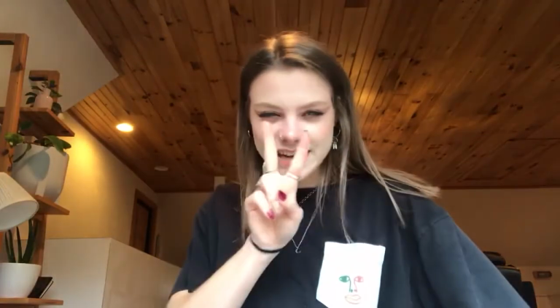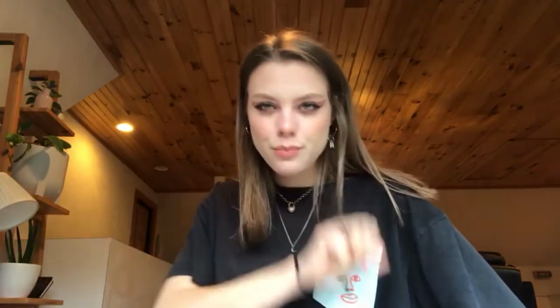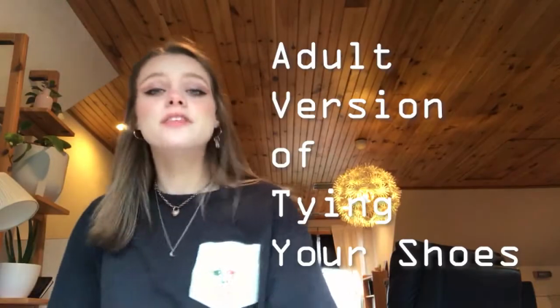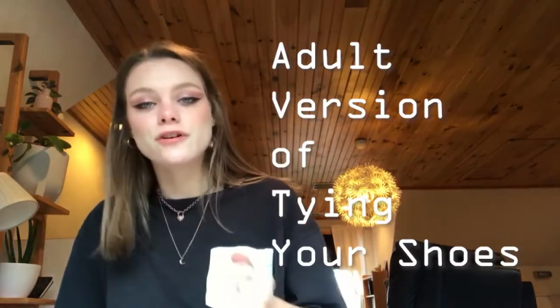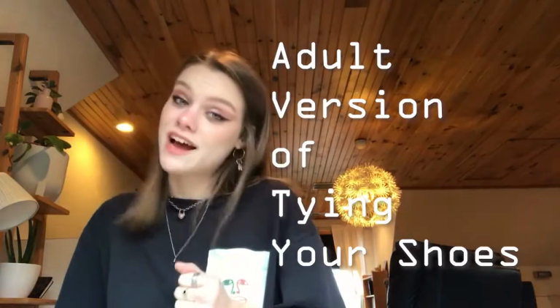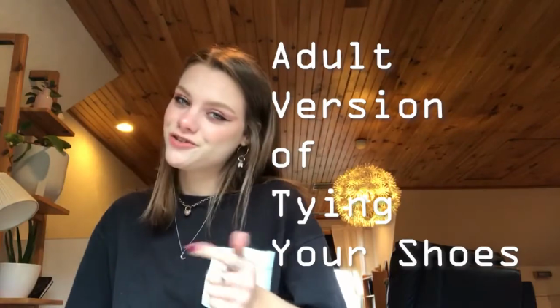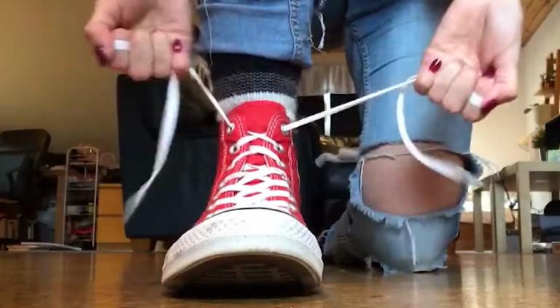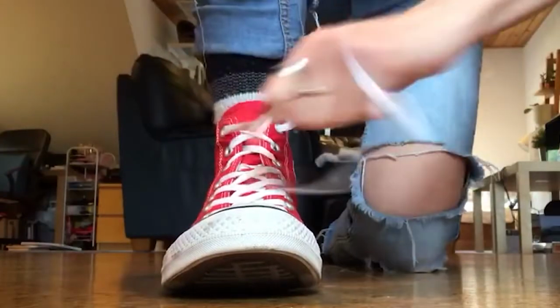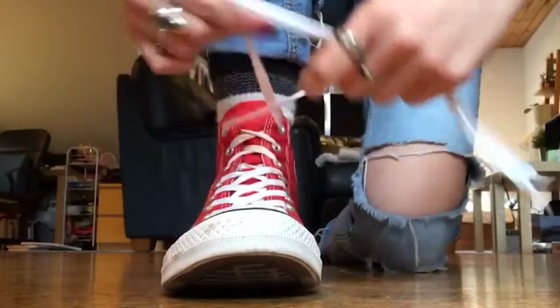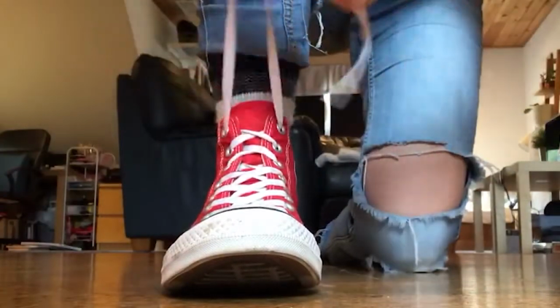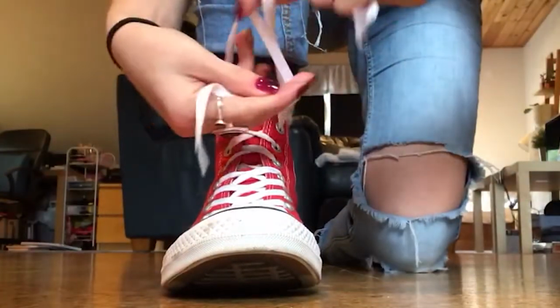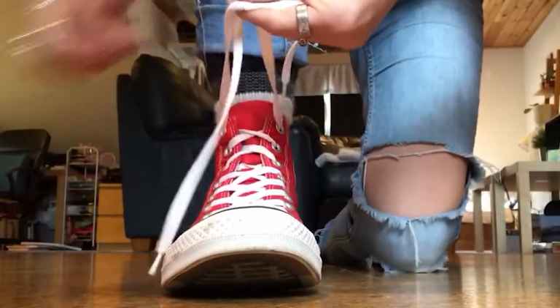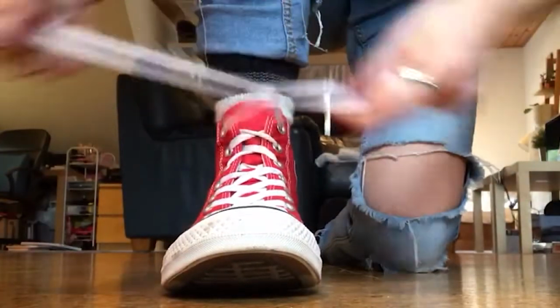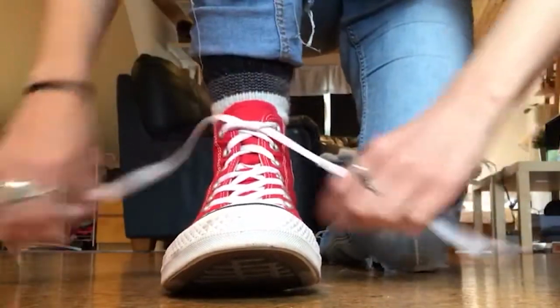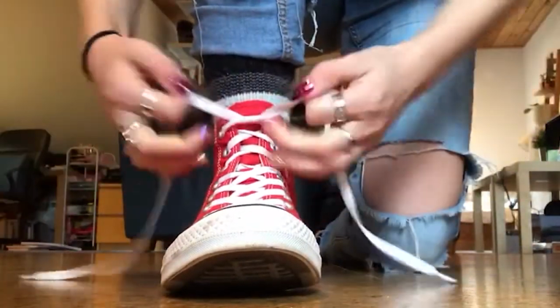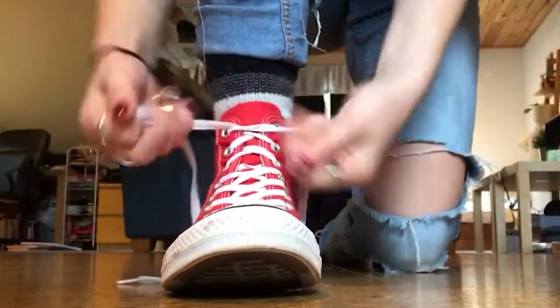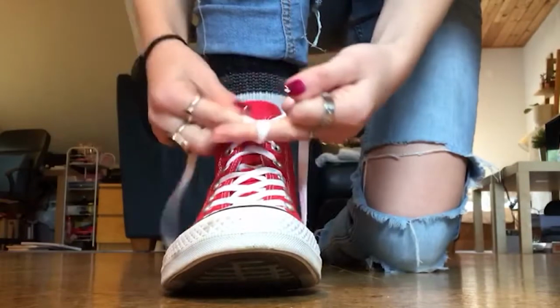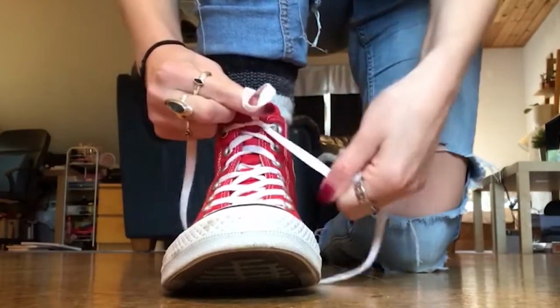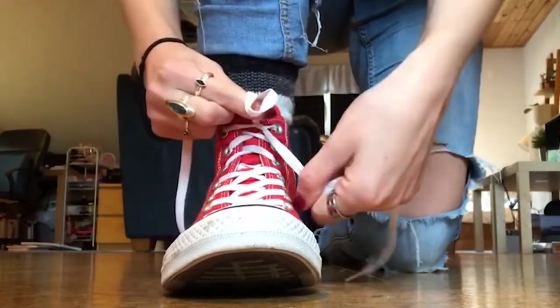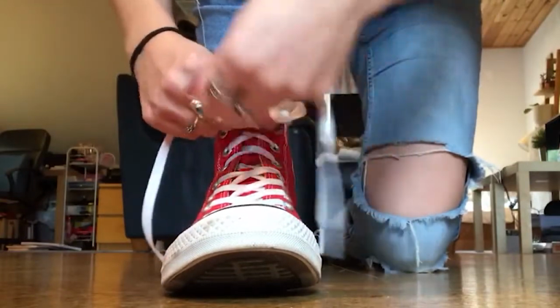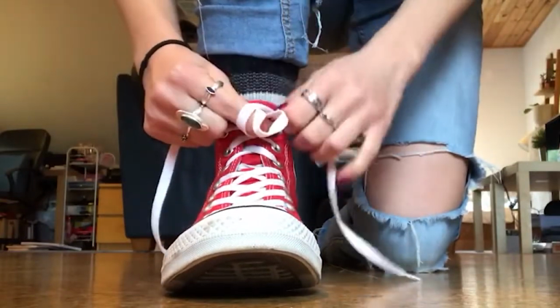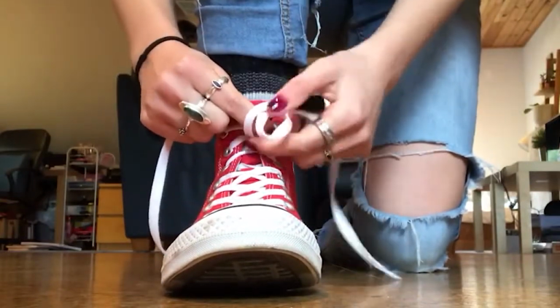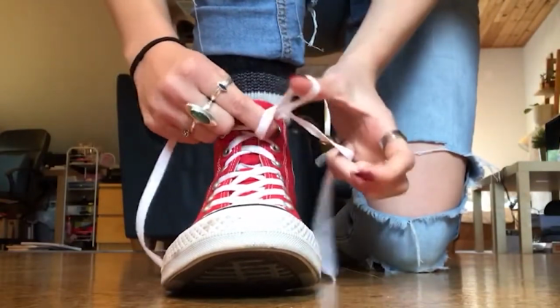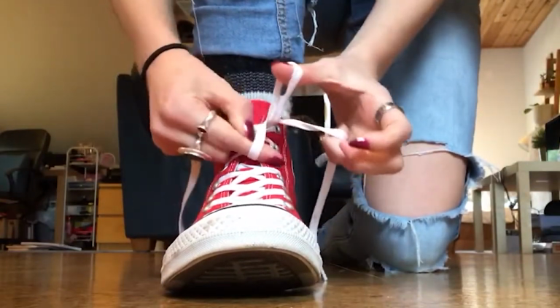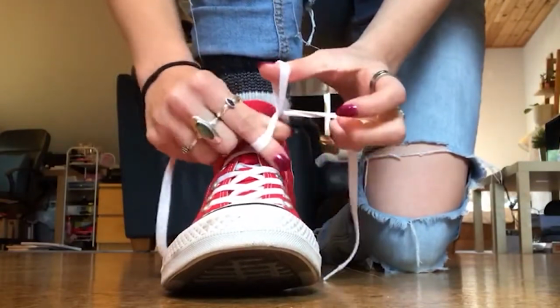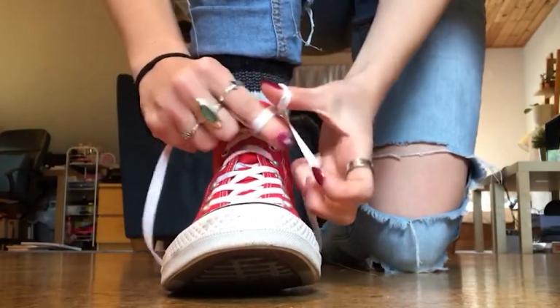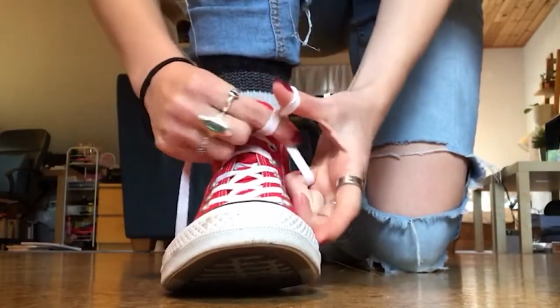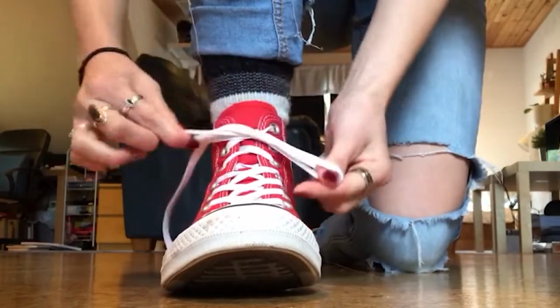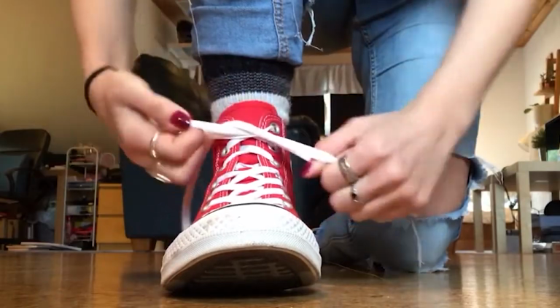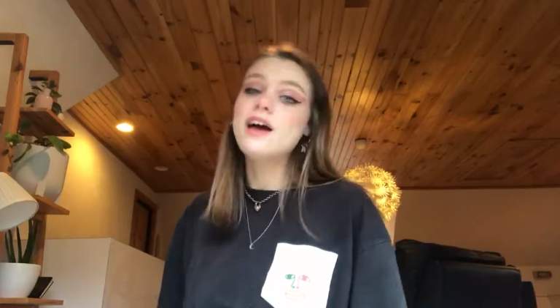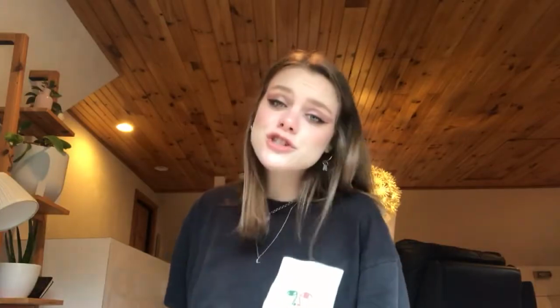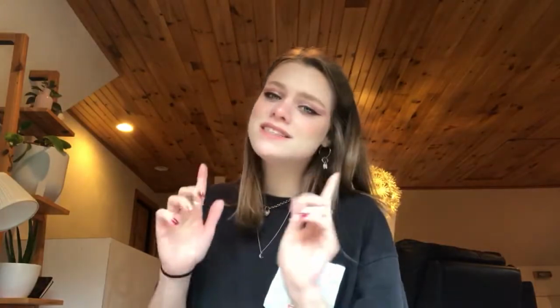Second, the adult version of tying your shoes. First, make a knot. Make one bunny ear loop and then use the other string to tie around the ear. Then create a hole with your fingers and thread the lace that you looped around the bunny through. And voila! Your shoe is tied.